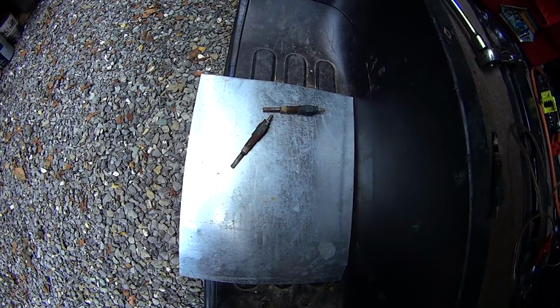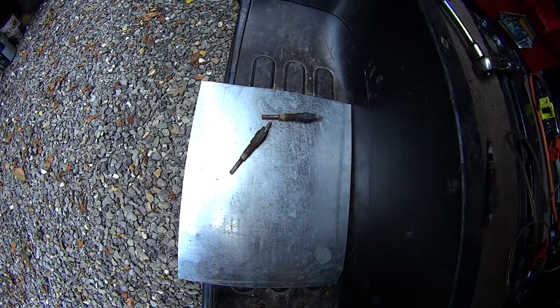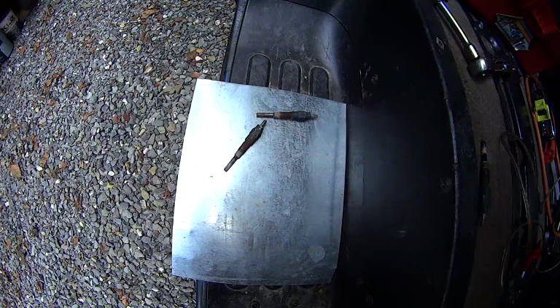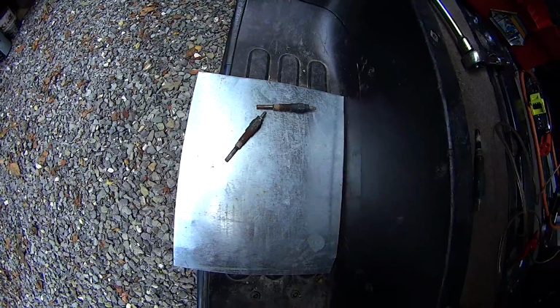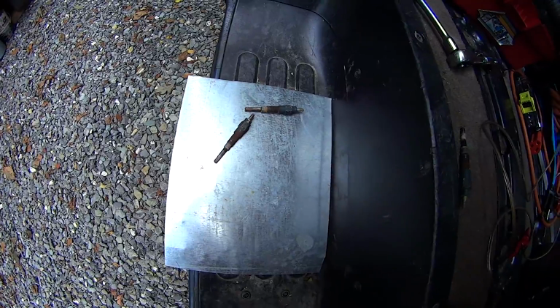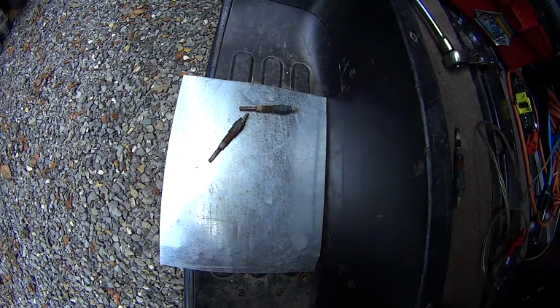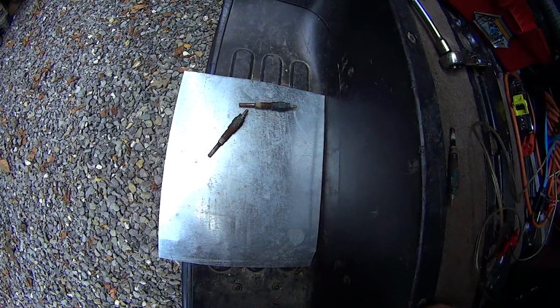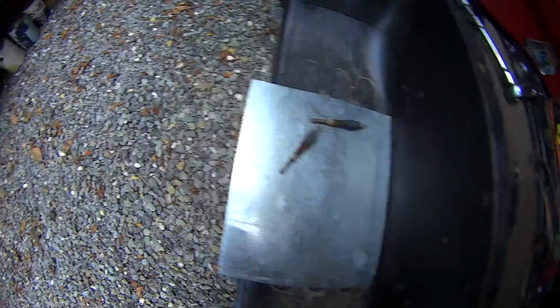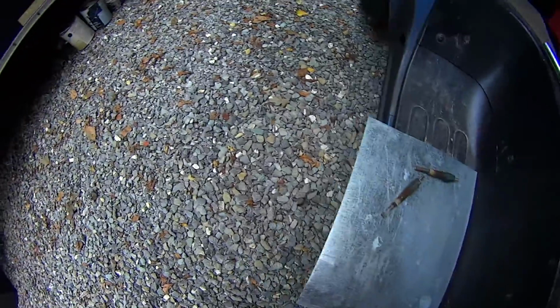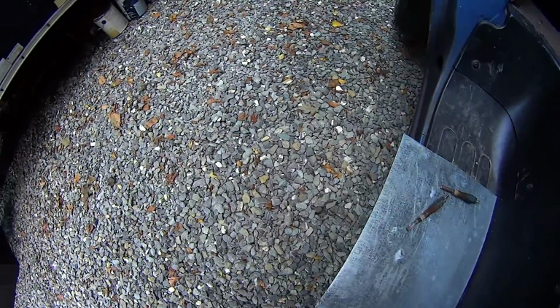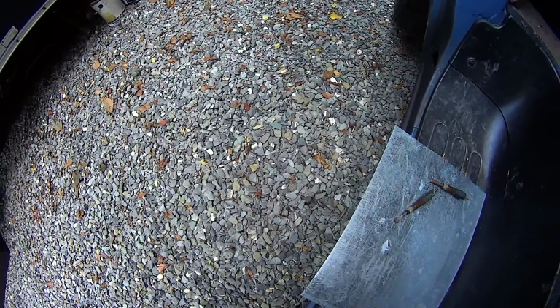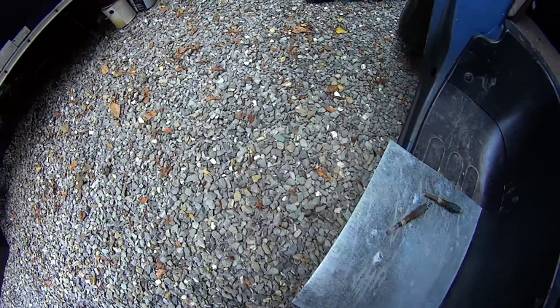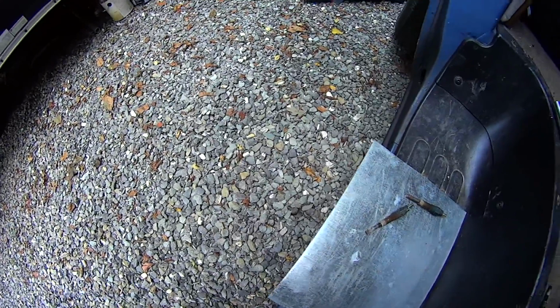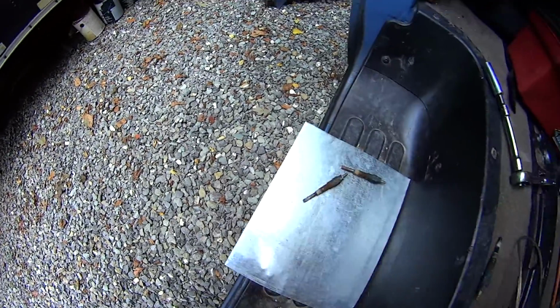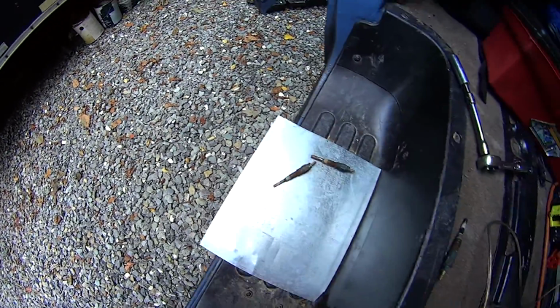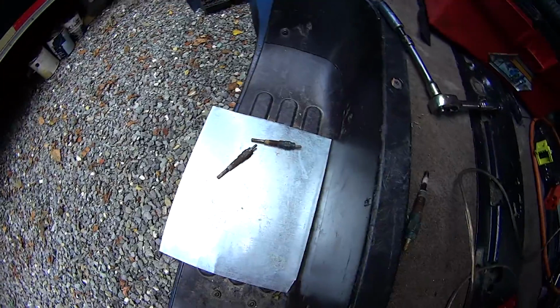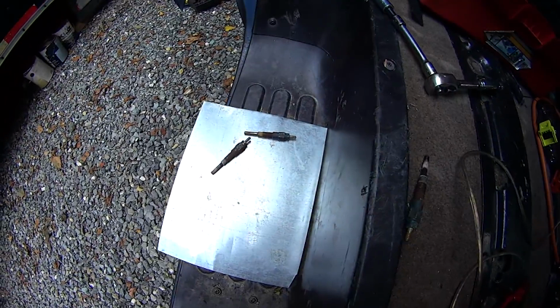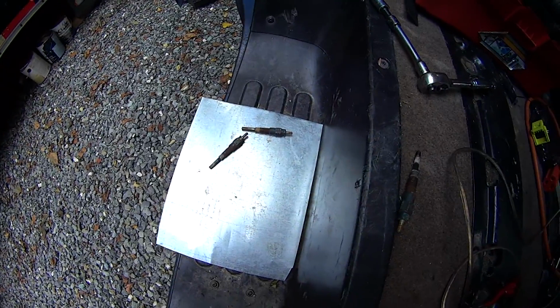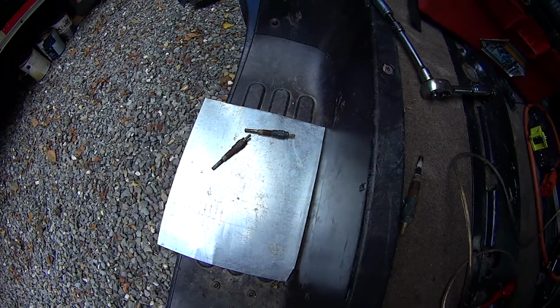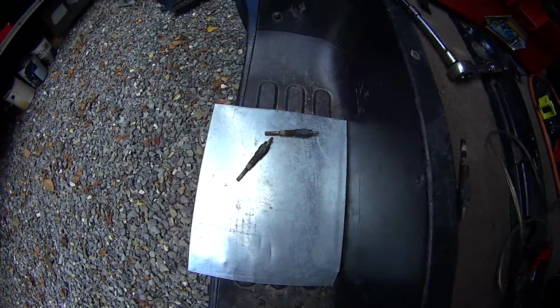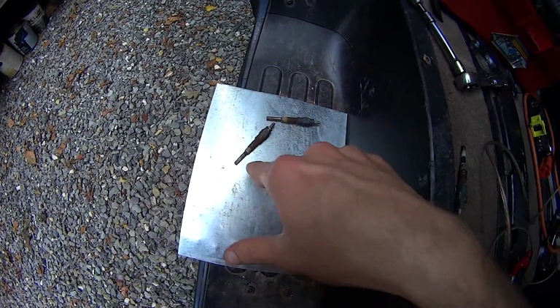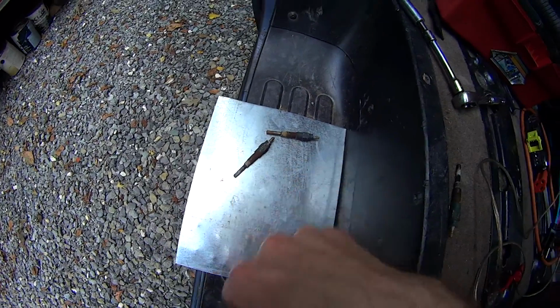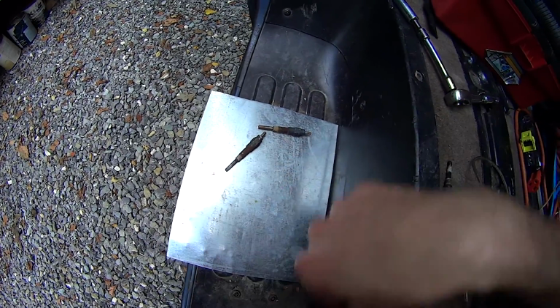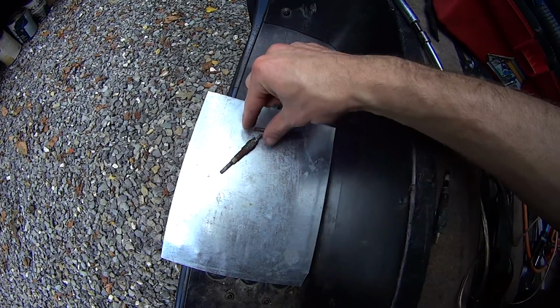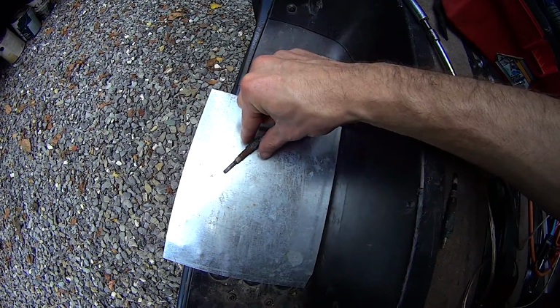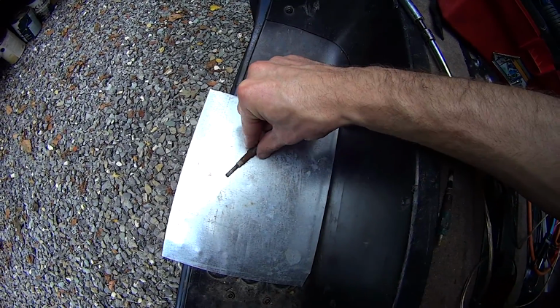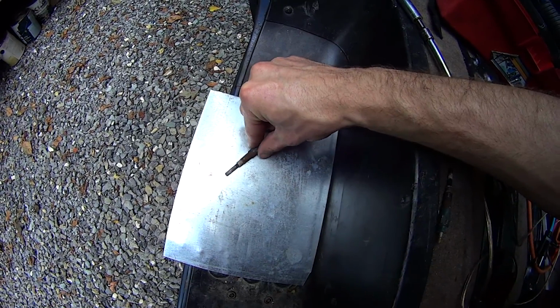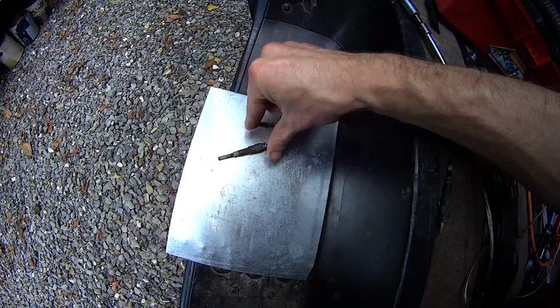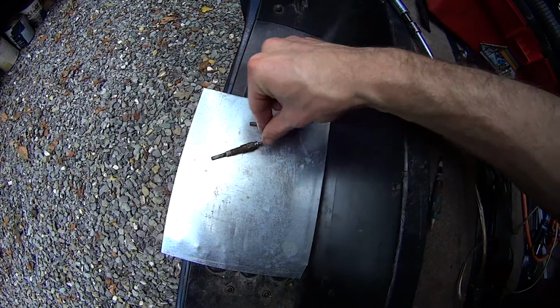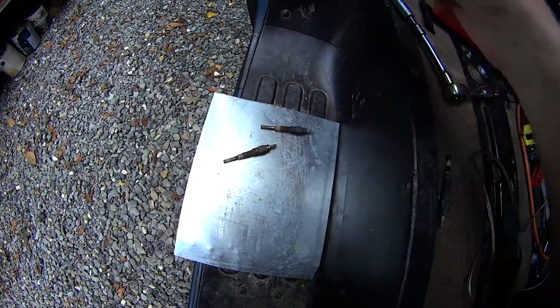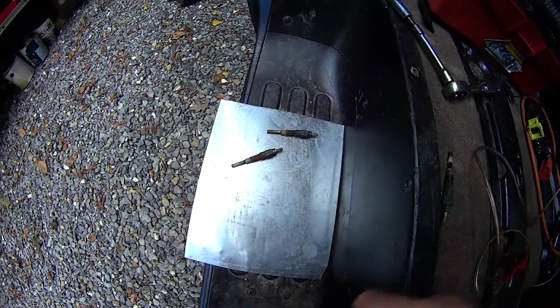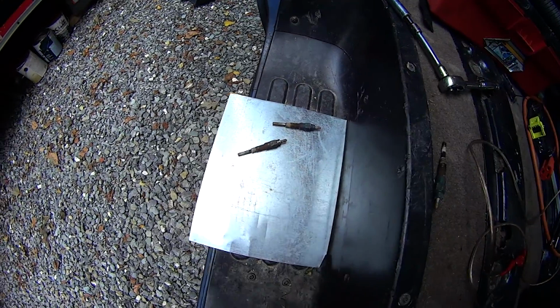Just make sure you have a piece of metal or stone ground to put them down on. It'll be hot anywhere on the bottom, so don't touch it with your fingers. The top's gonna be pretty hot, too.